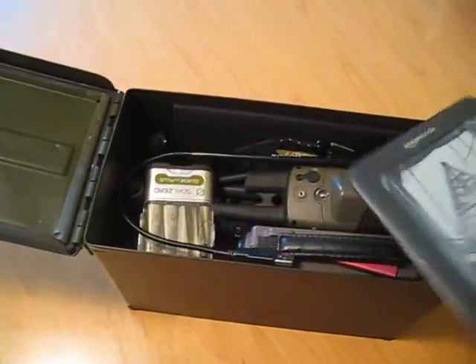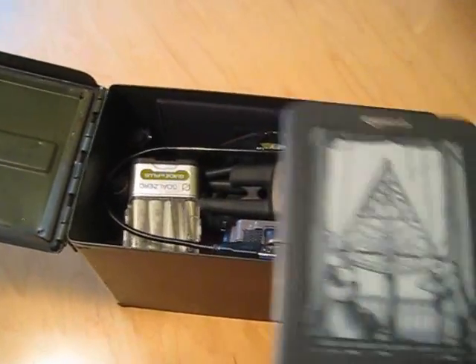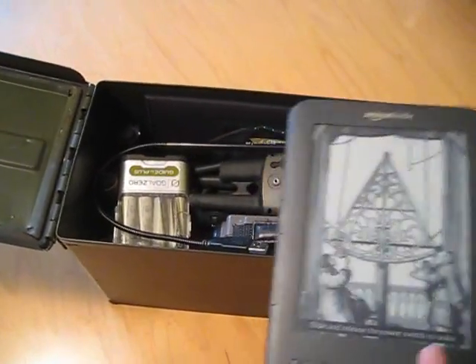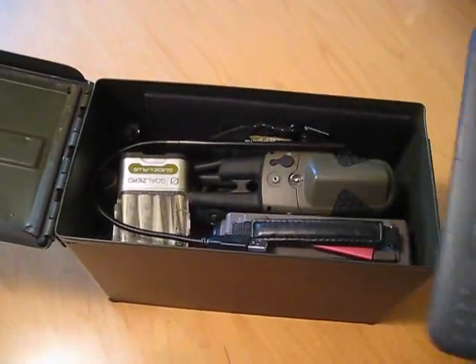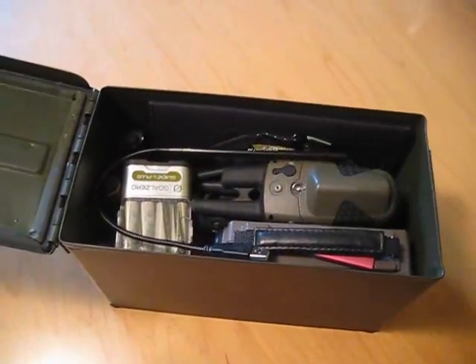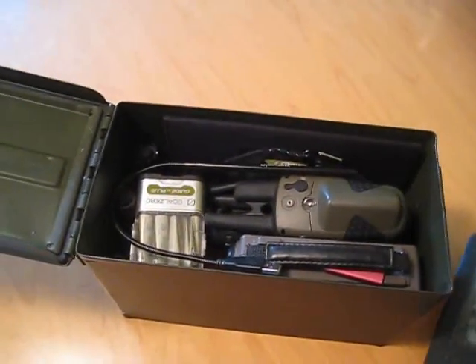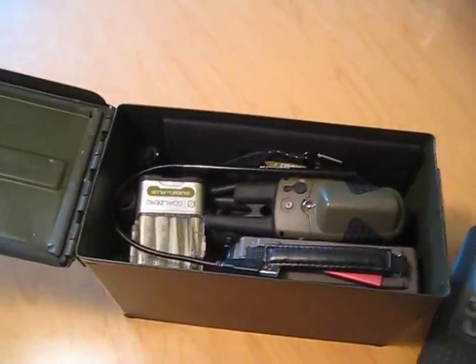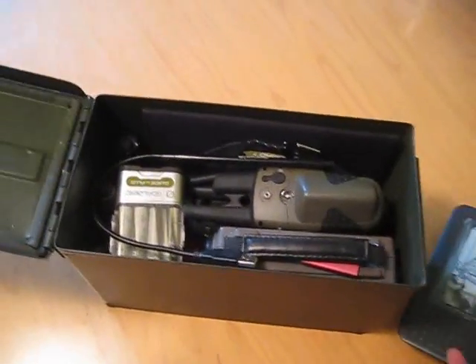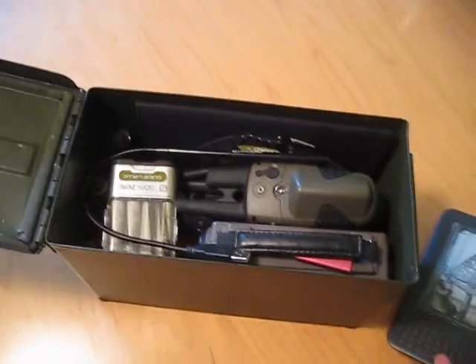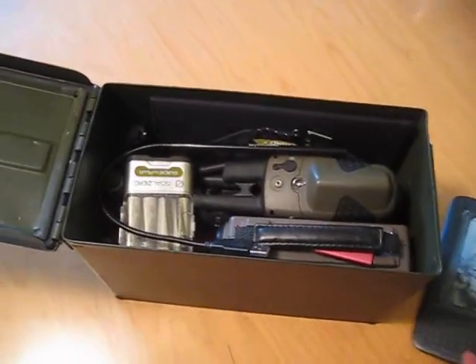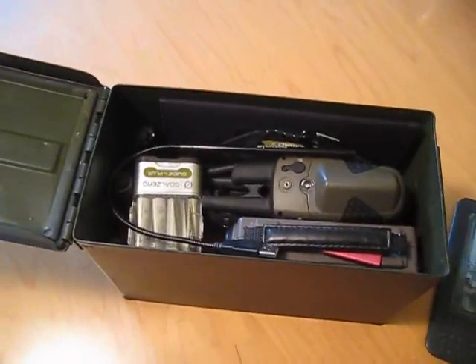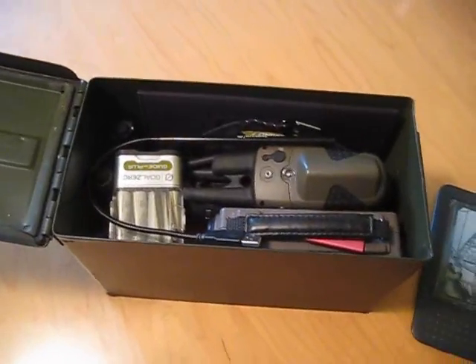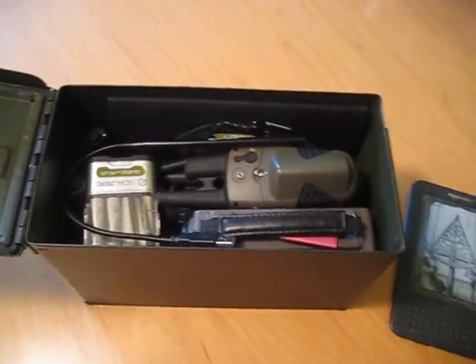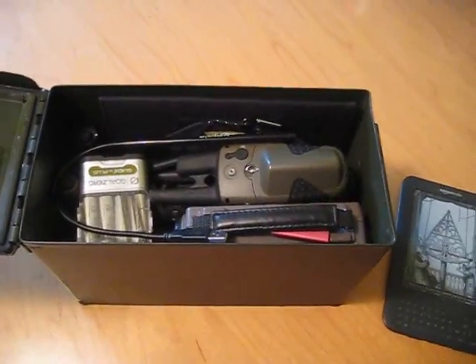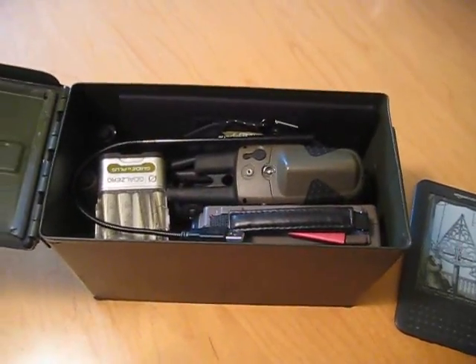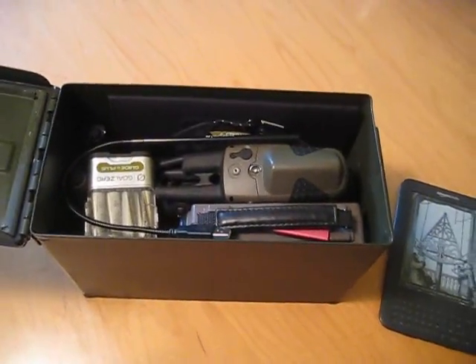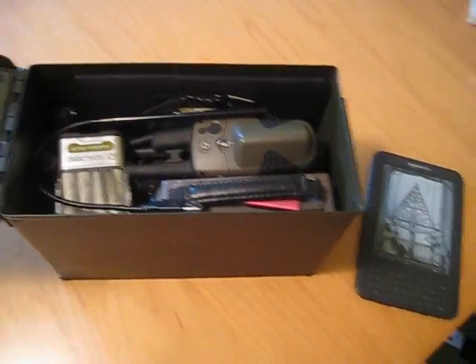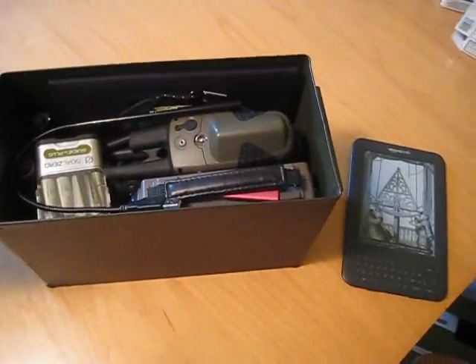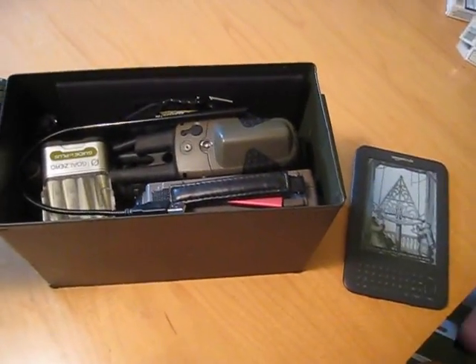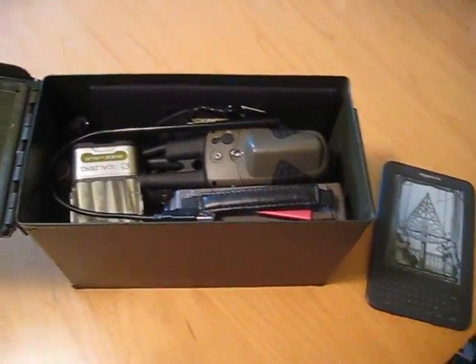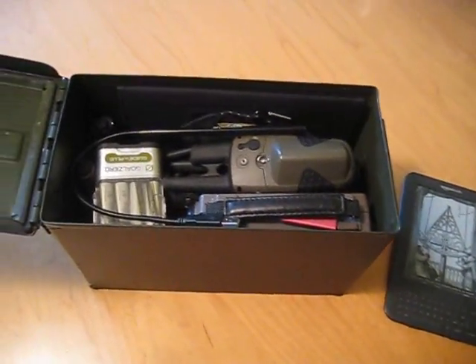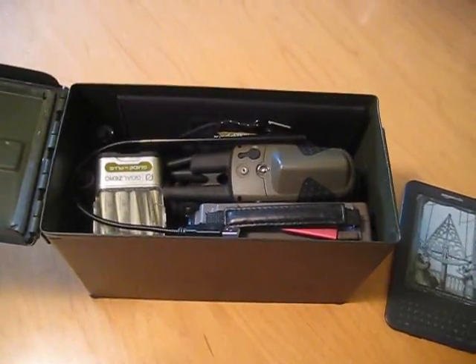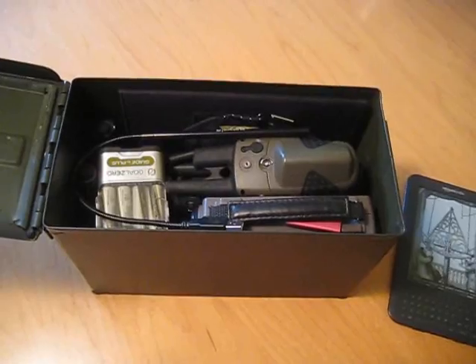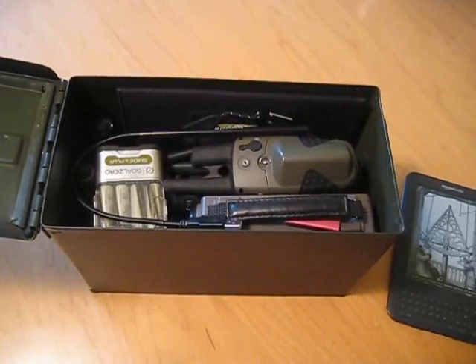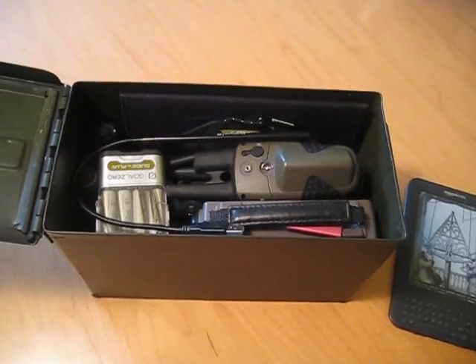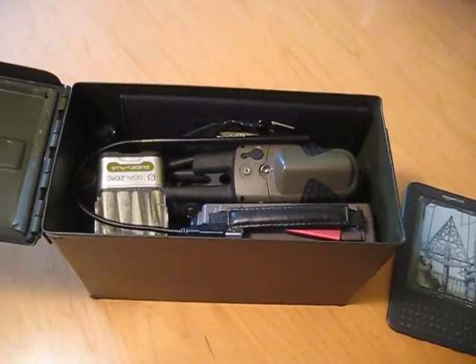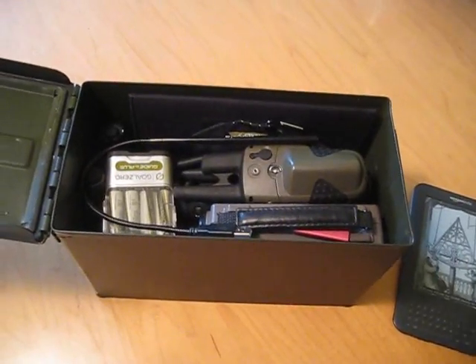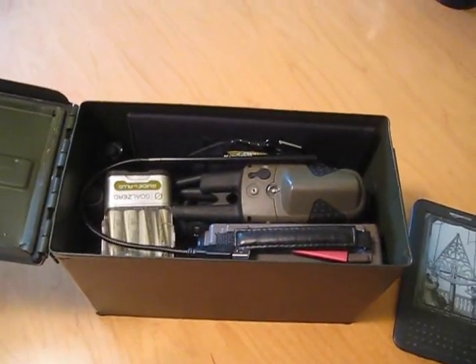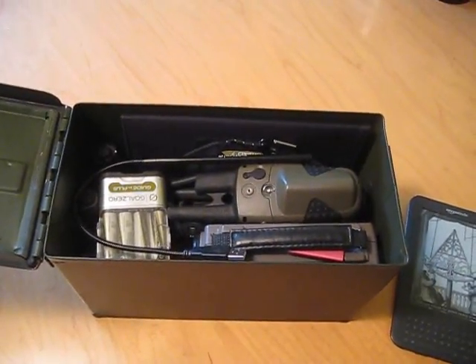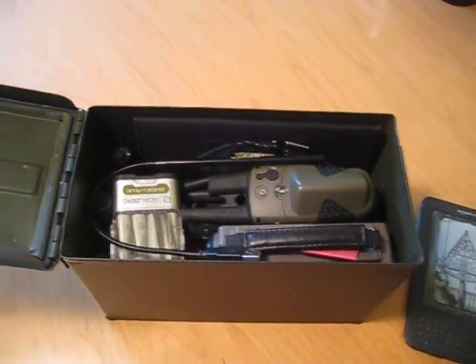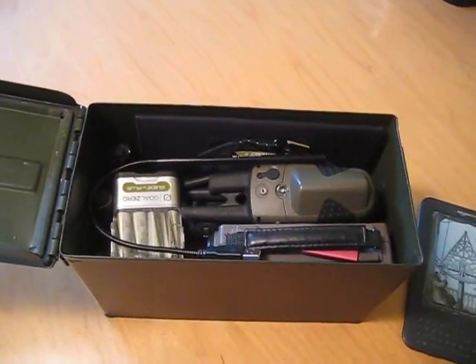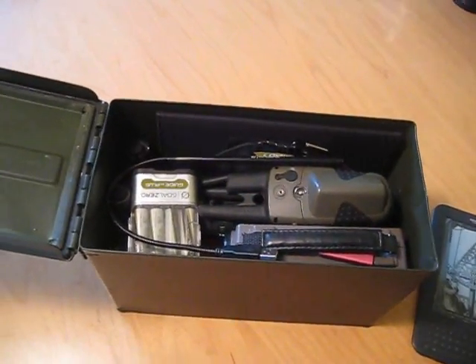I've got my Kindle, and I do read that normally pretty much every night, so I don't always keep that in here. The rest of the stuff is stuff that stays within this box.